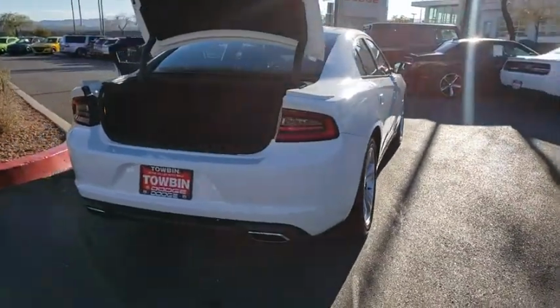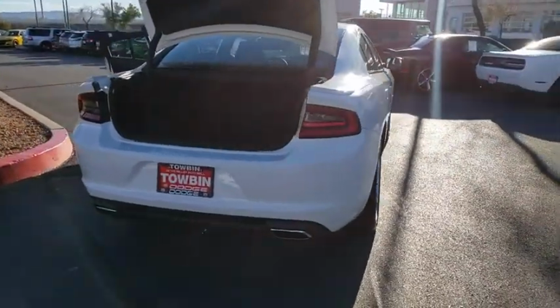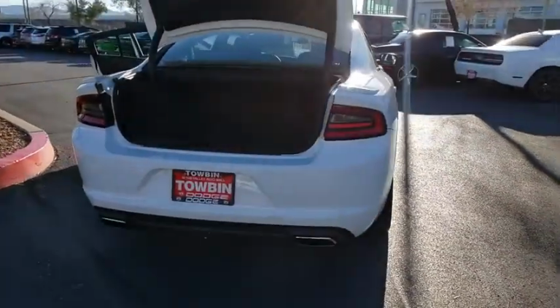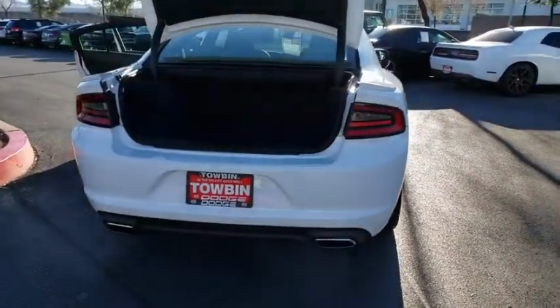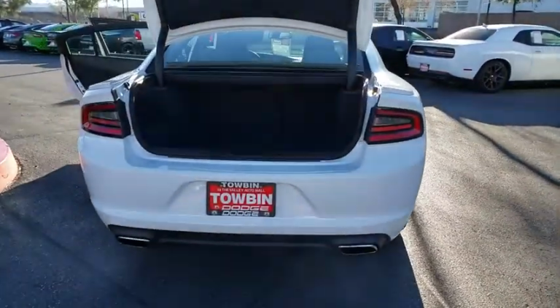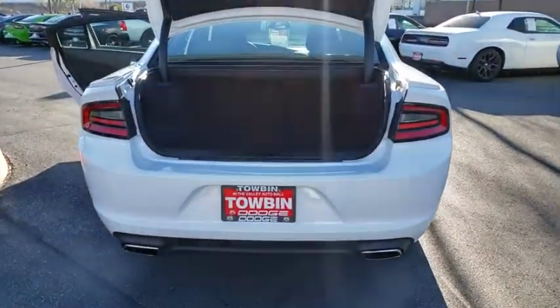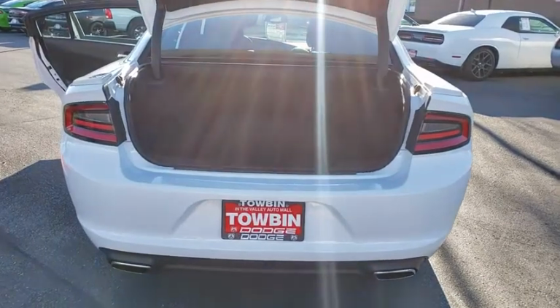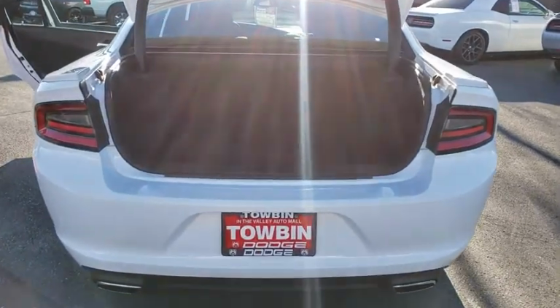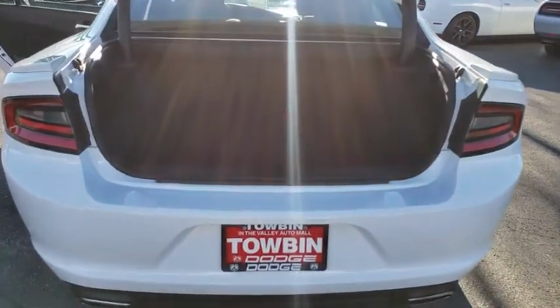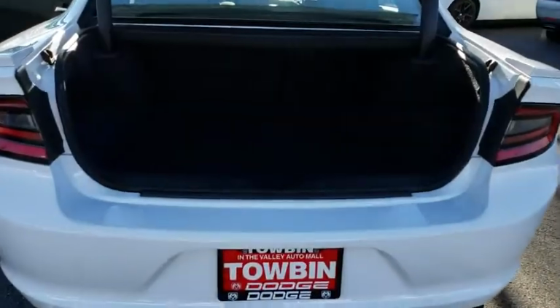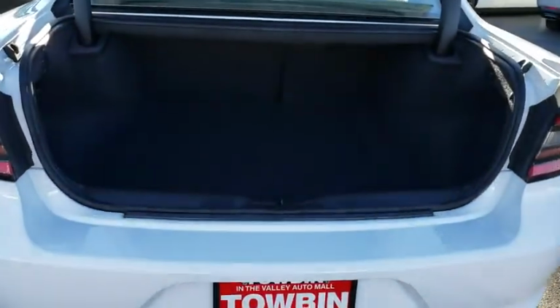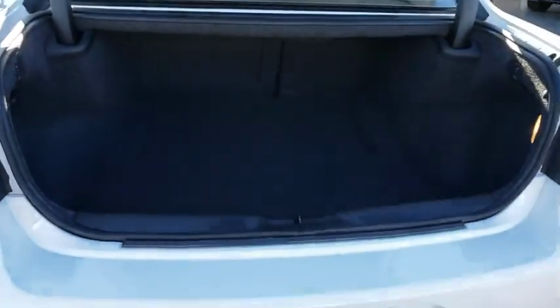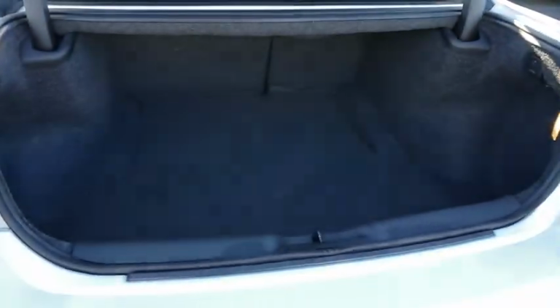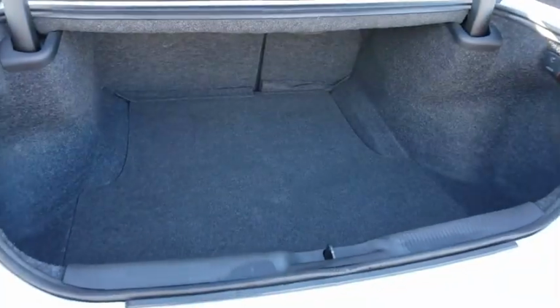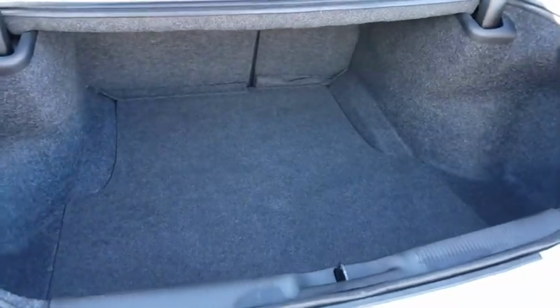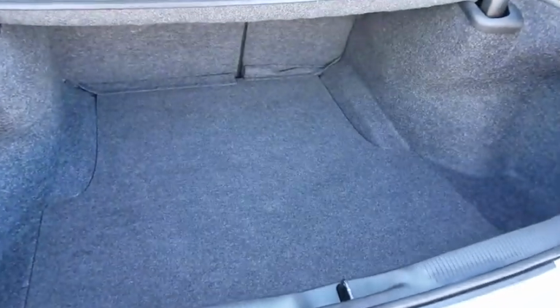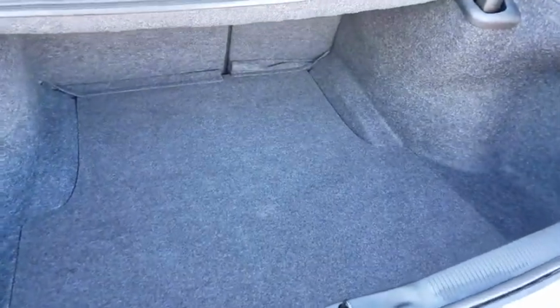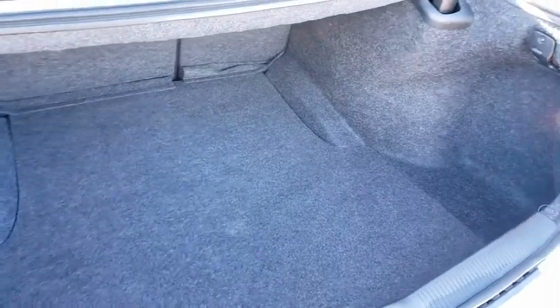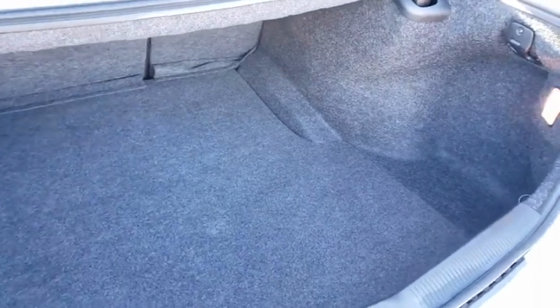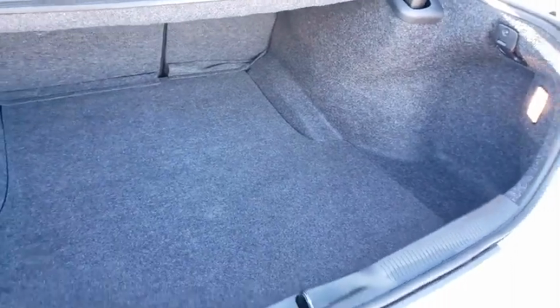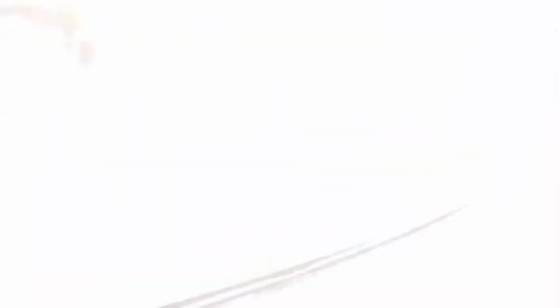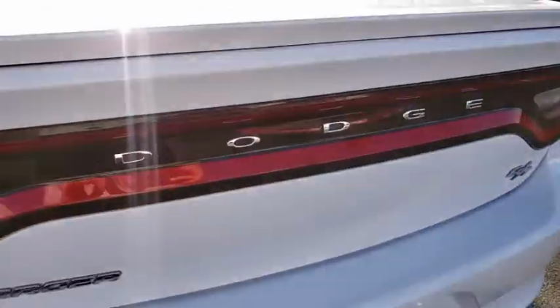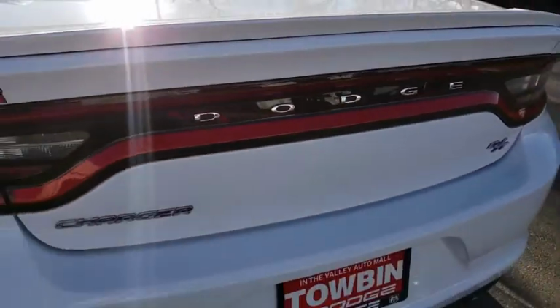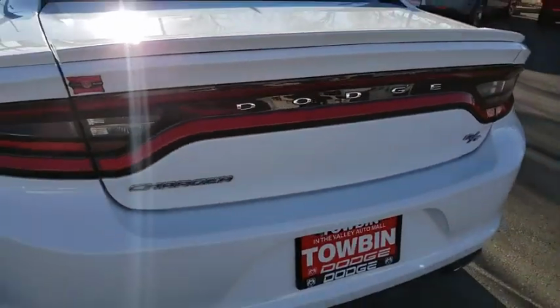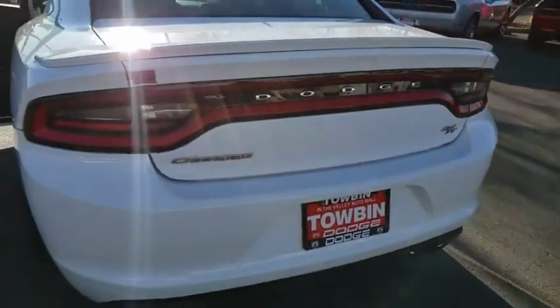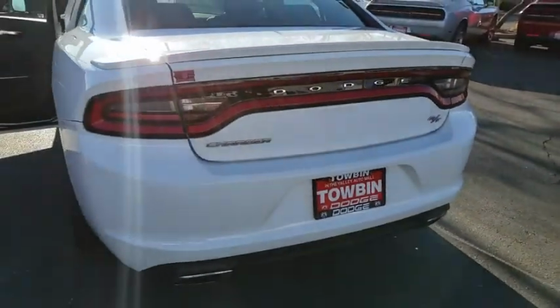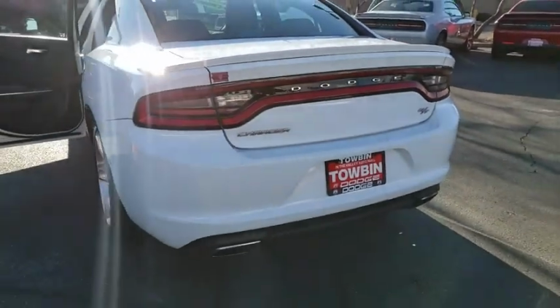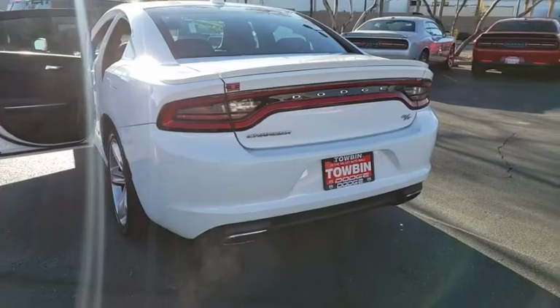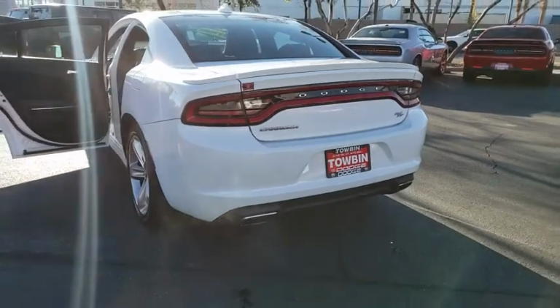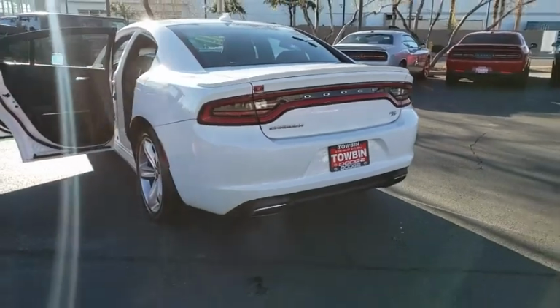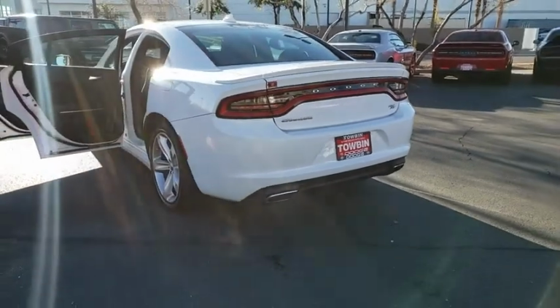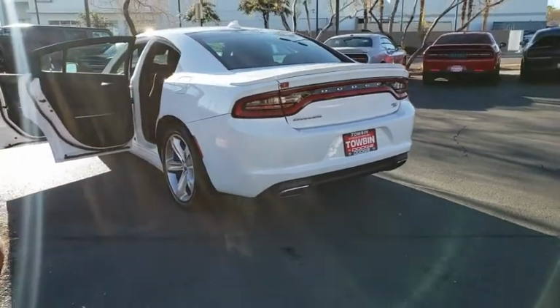This vehicle has less than 60,000 miles. Here are some of this vehicle's great options: remote engine start, navigation system, Bluetooth, cruise control, universal garage door opener, heated front seat, power driver's seat, and a four-piece floor mat set.